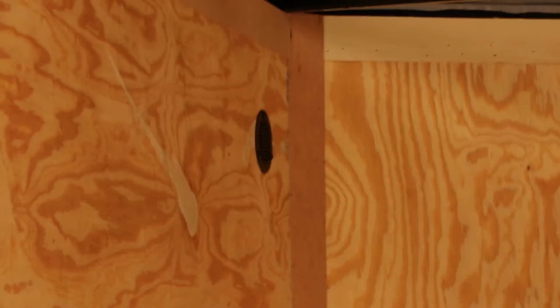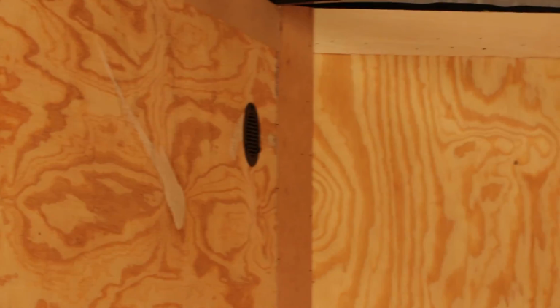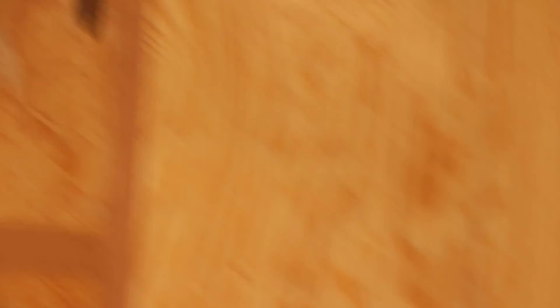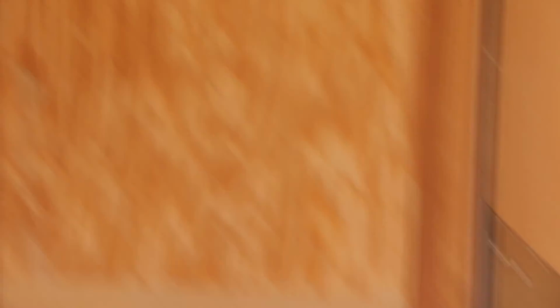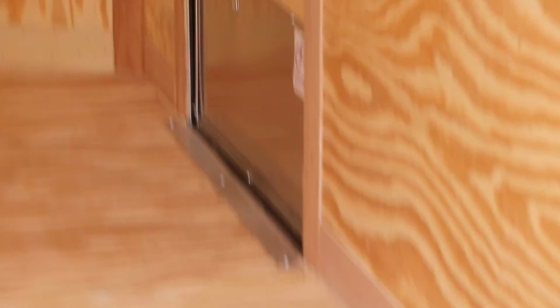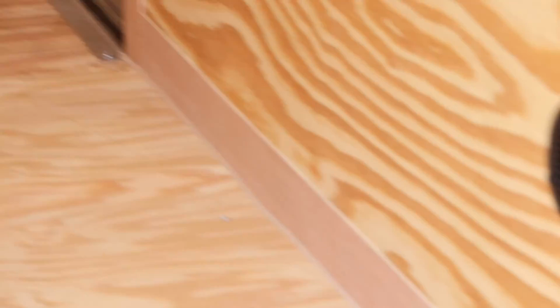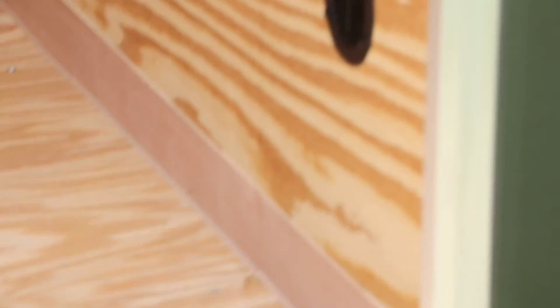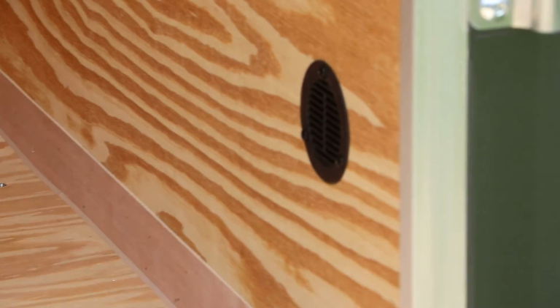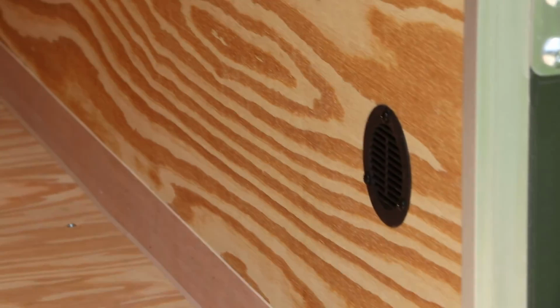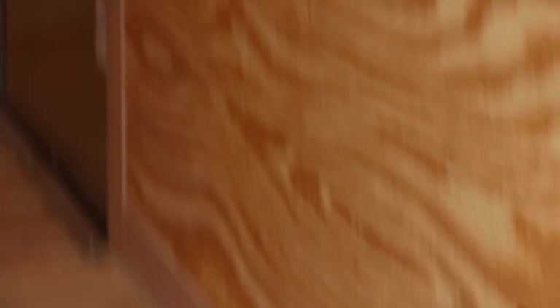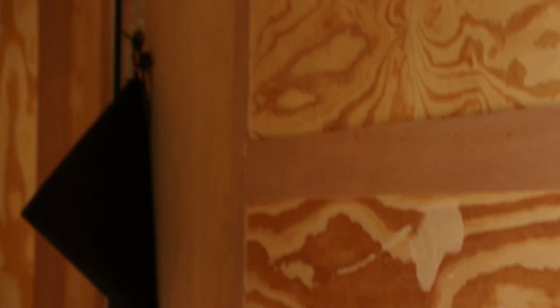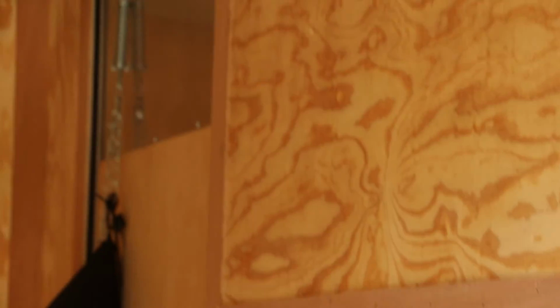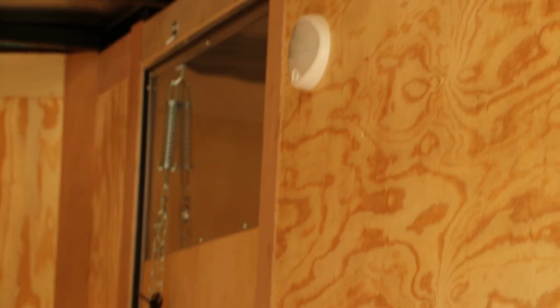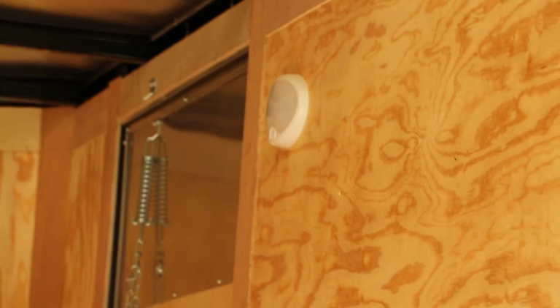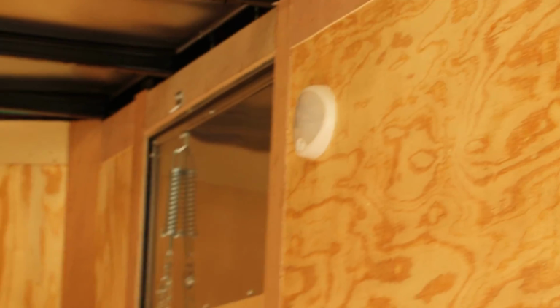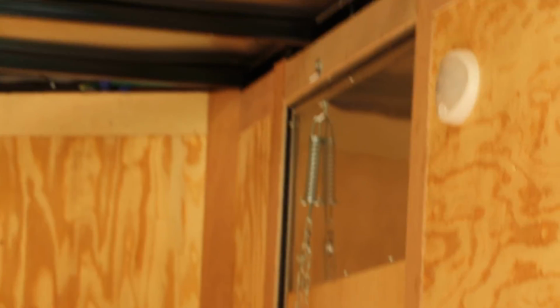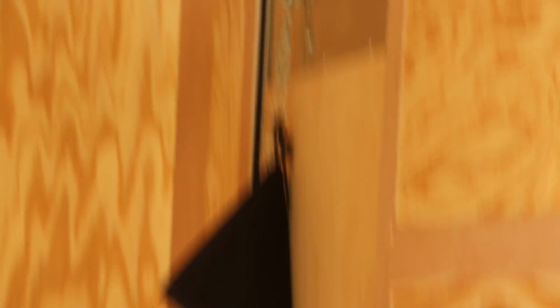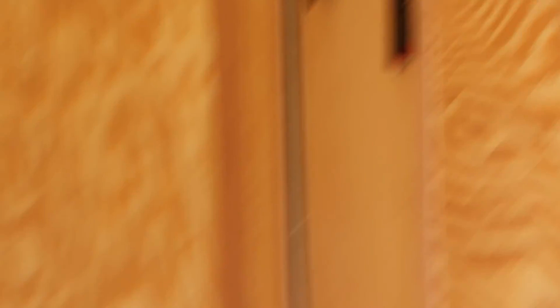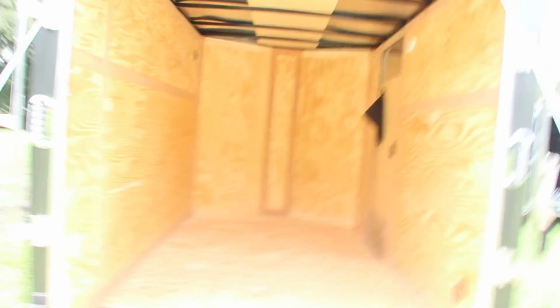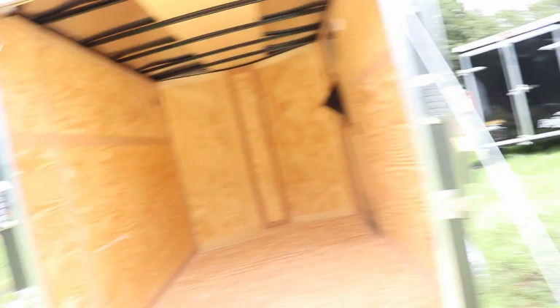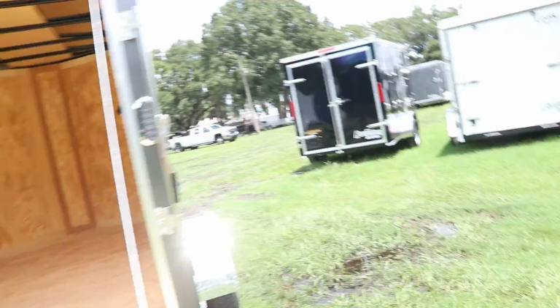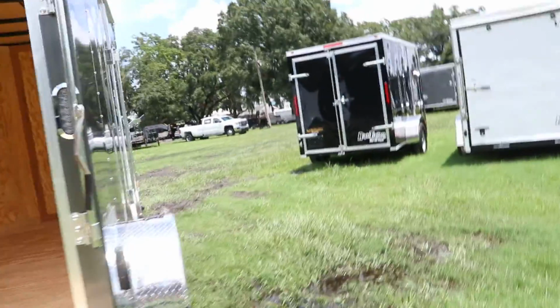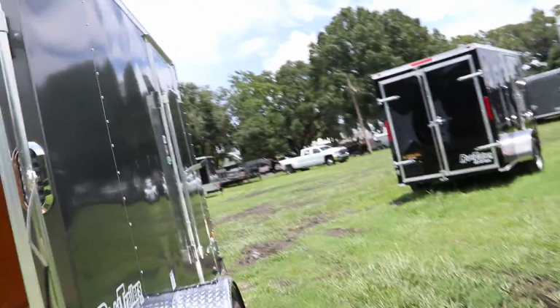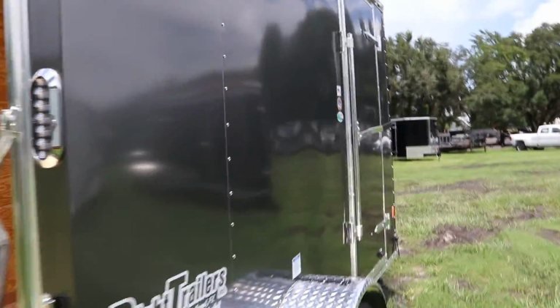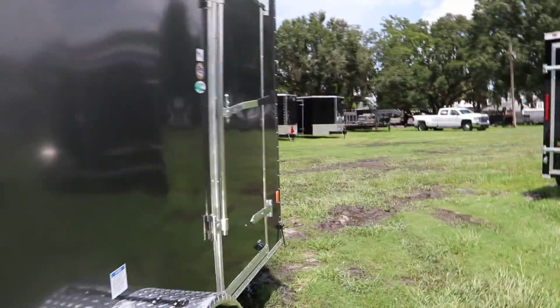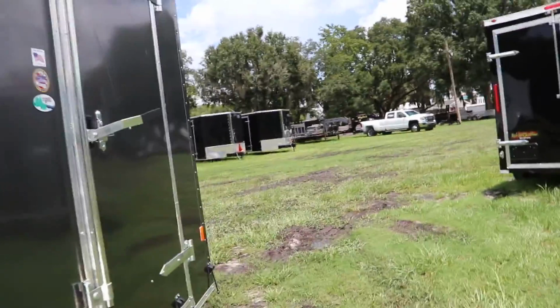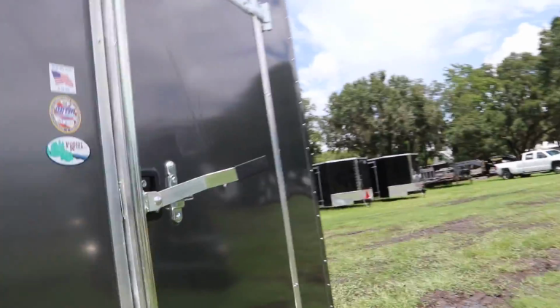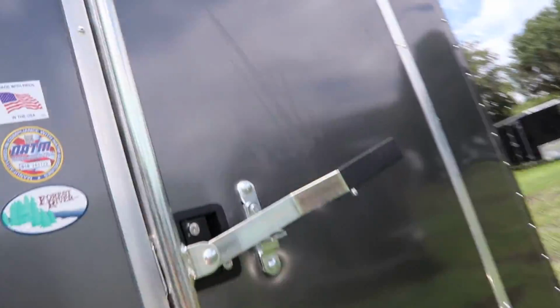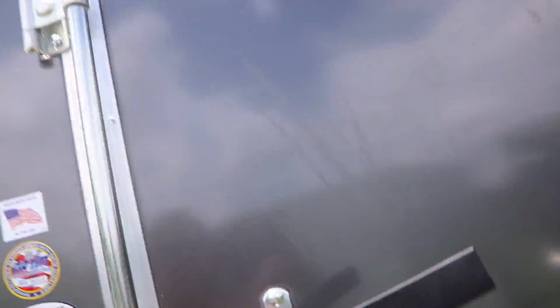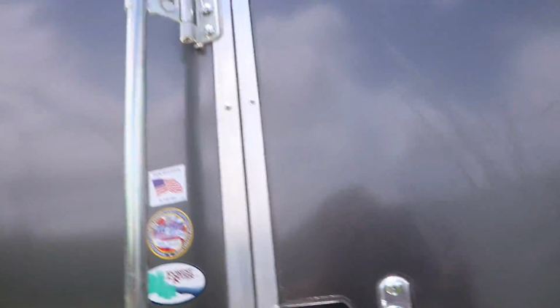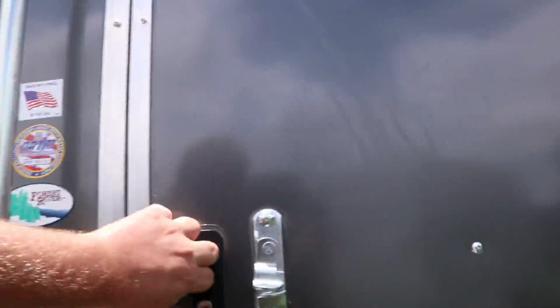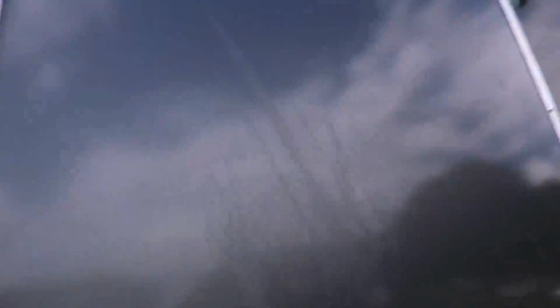It has a two-way flow-through vent system with a 12 volt dome light and a side door. The side door has both a bar lock and a flush lock.